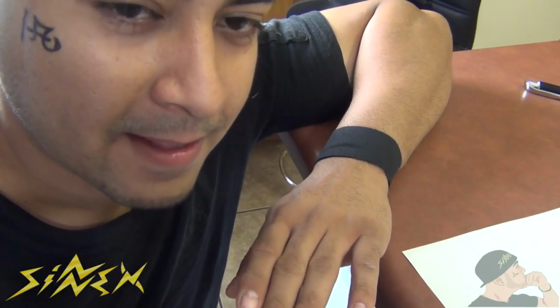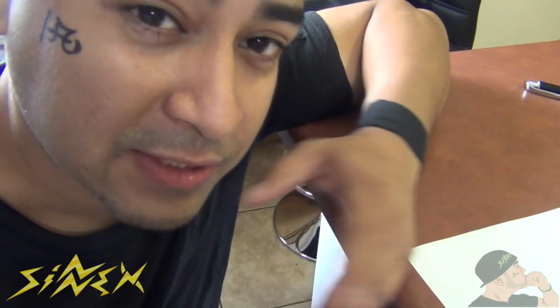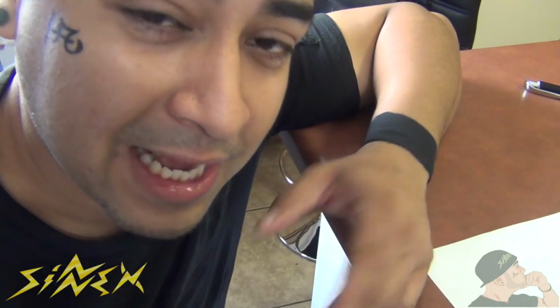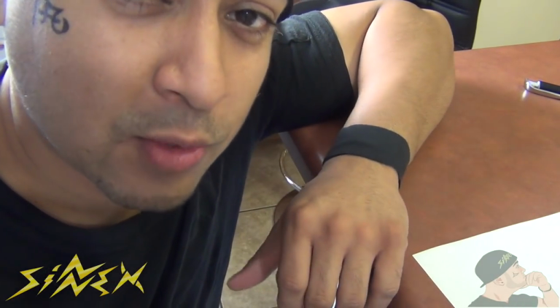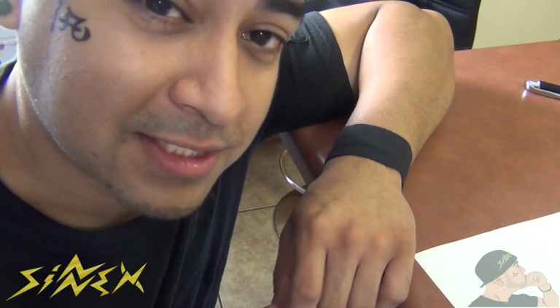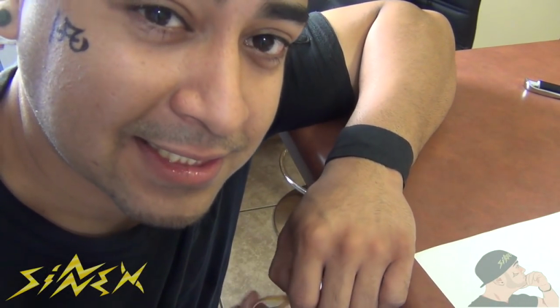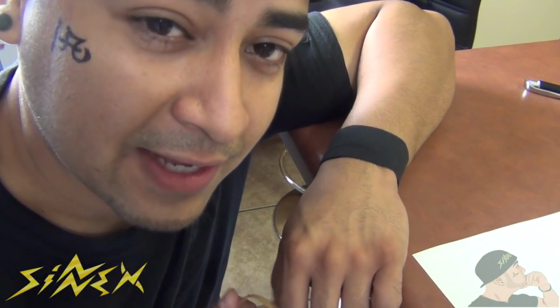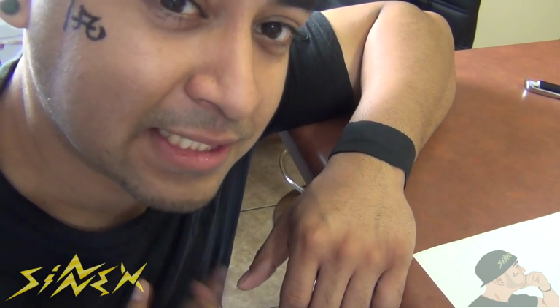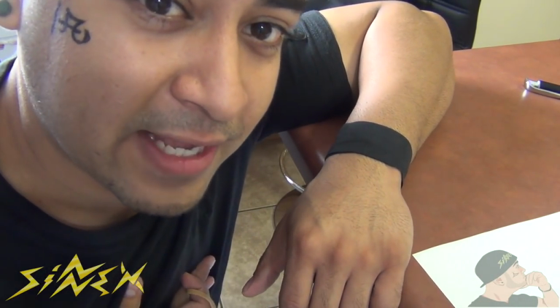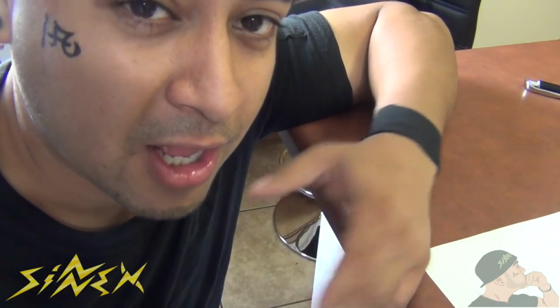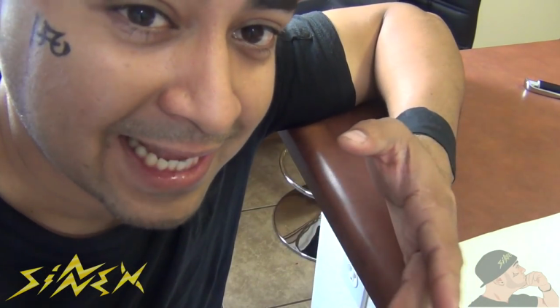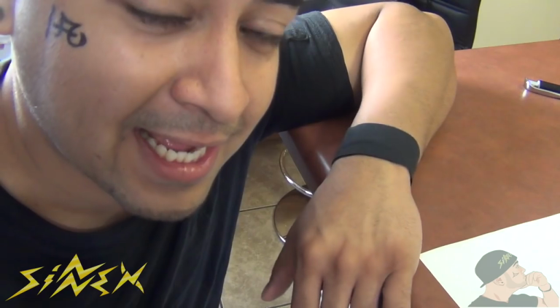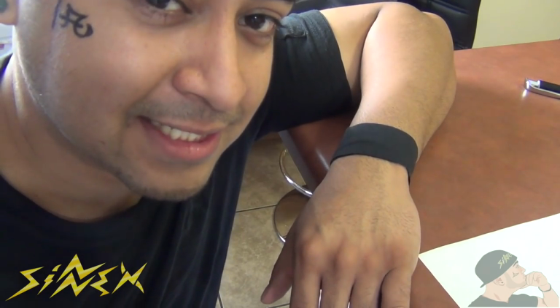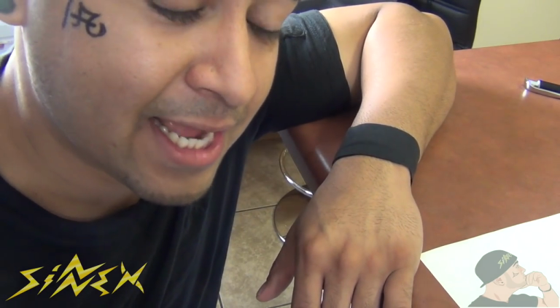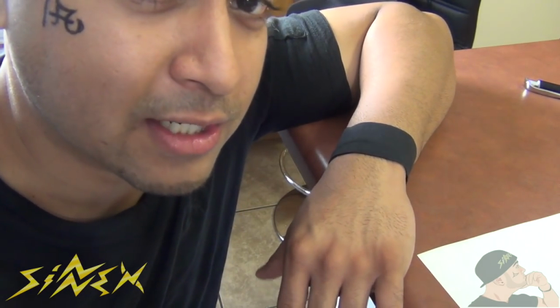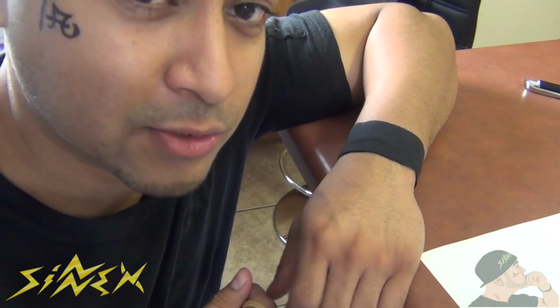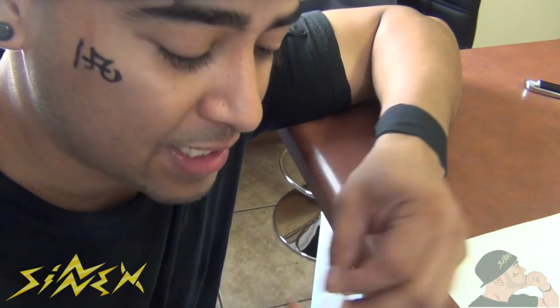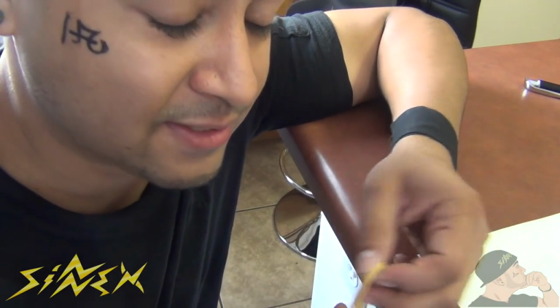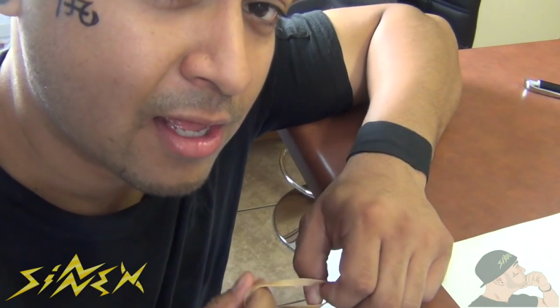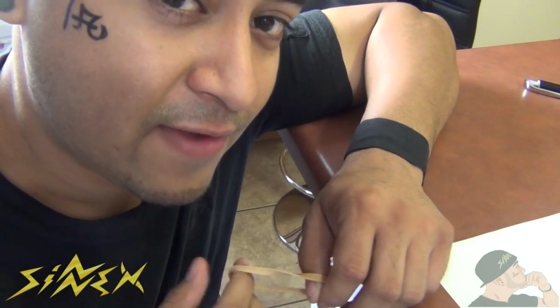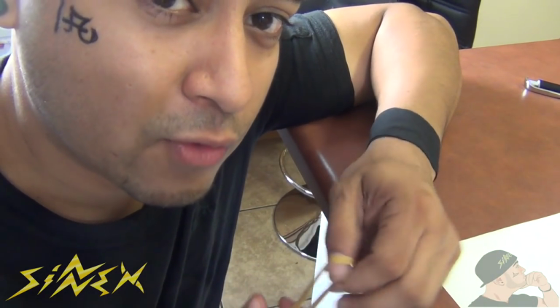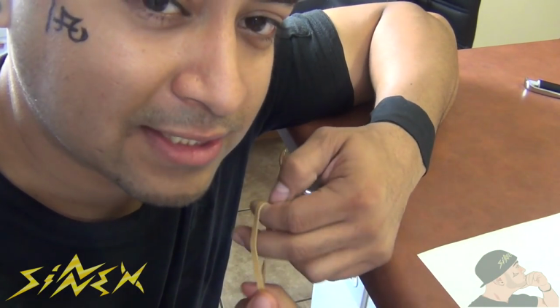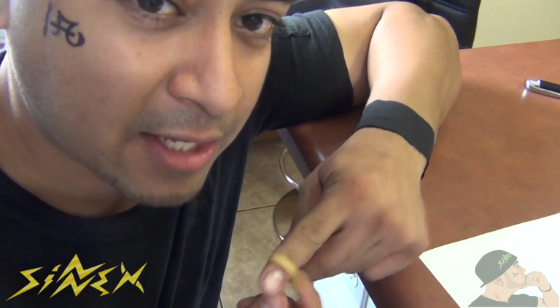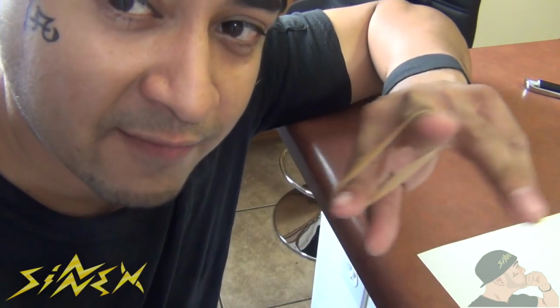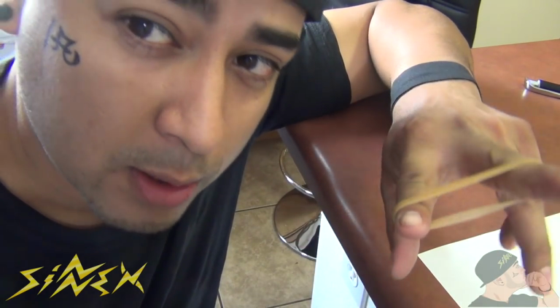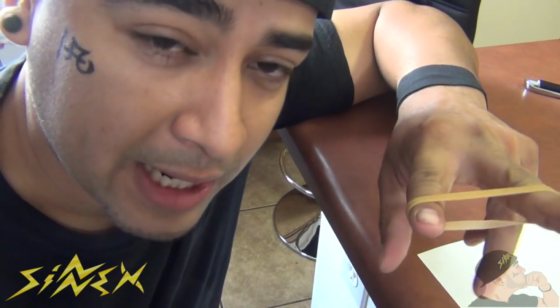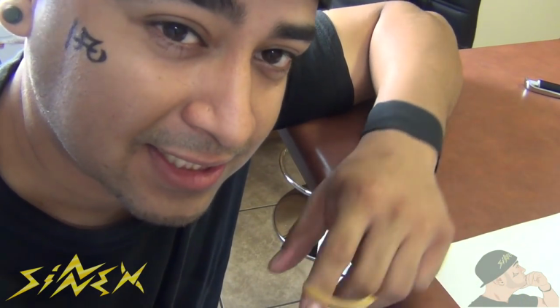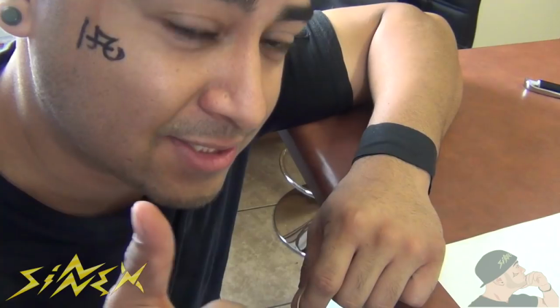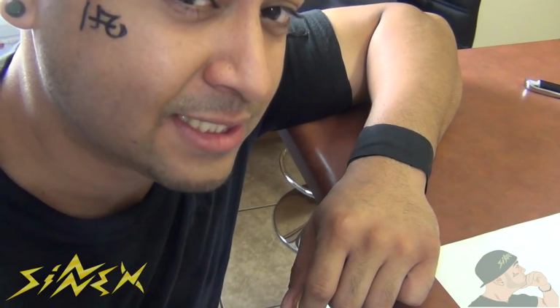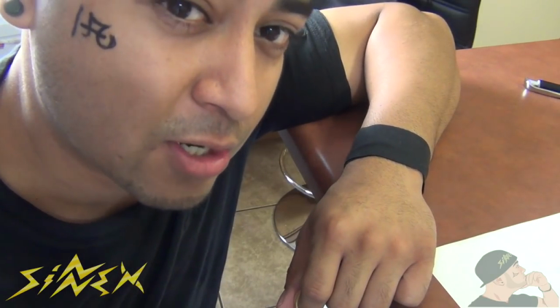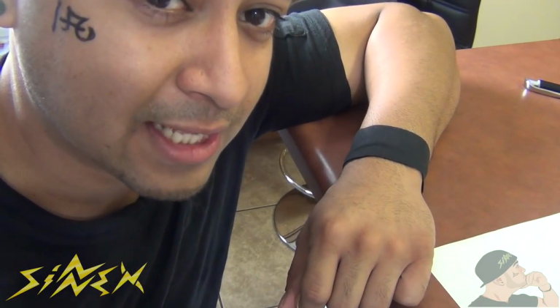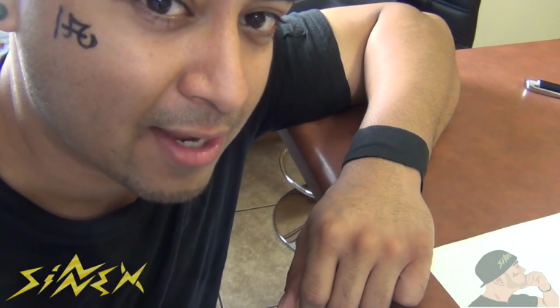Hey, what's up guys, and welcome to Cynics TV. I'm Sin Fatal alongside Next, and today we're gonna be showing you guys five cool ways to hack your life with rubber bands. So let's get started.